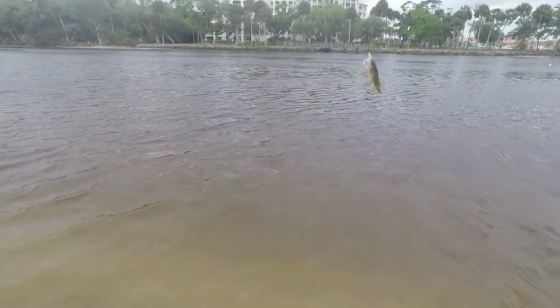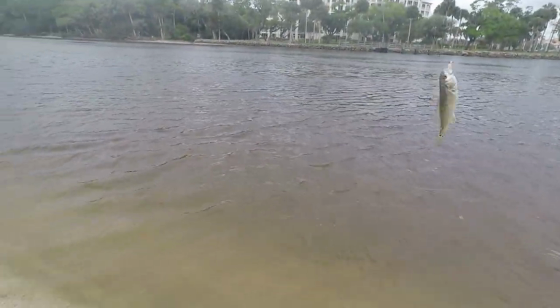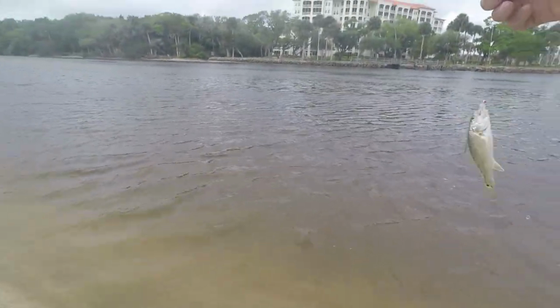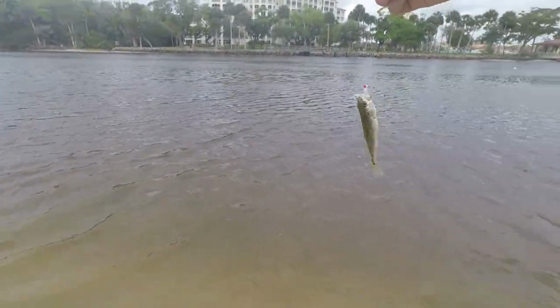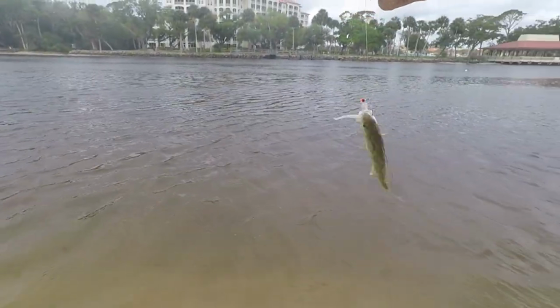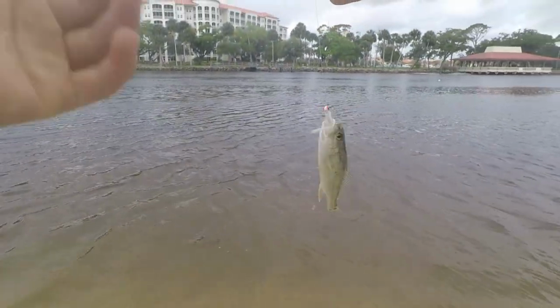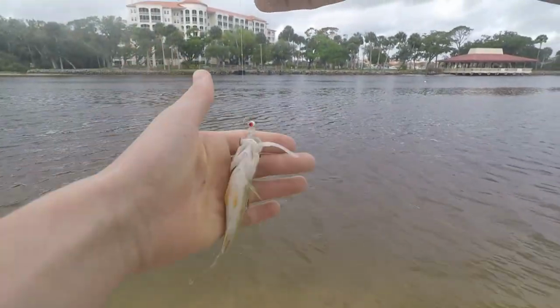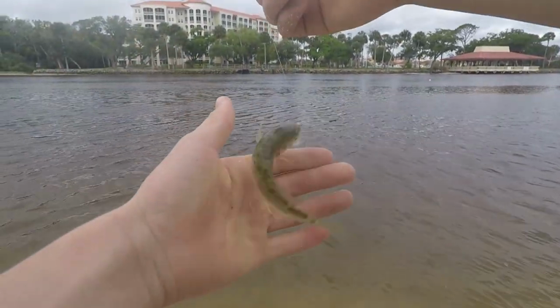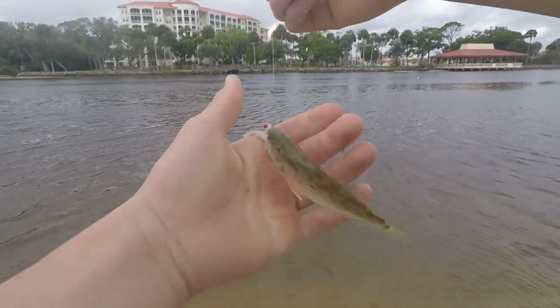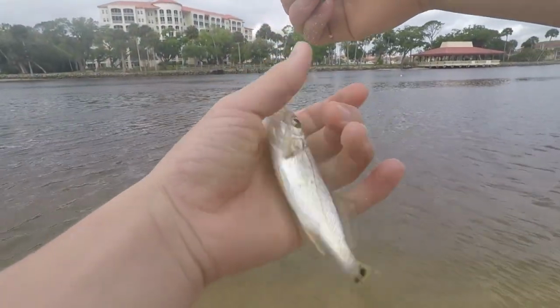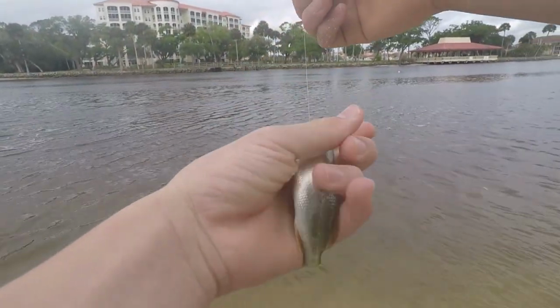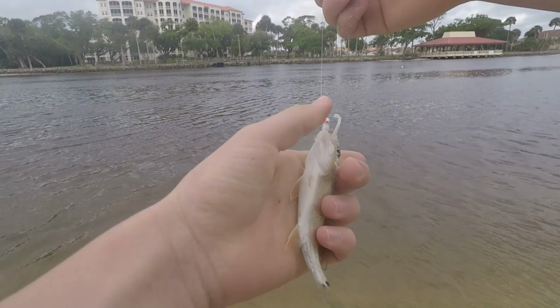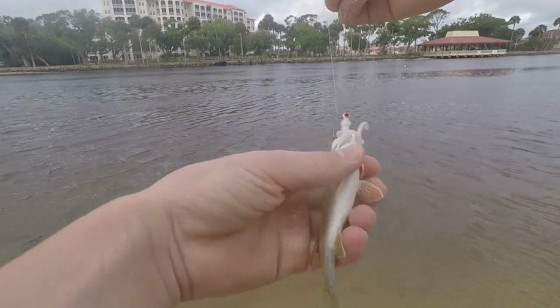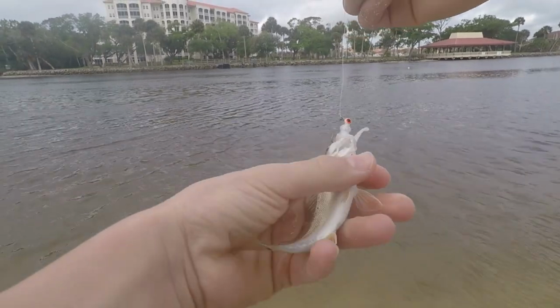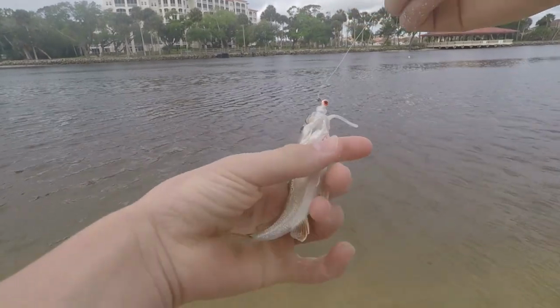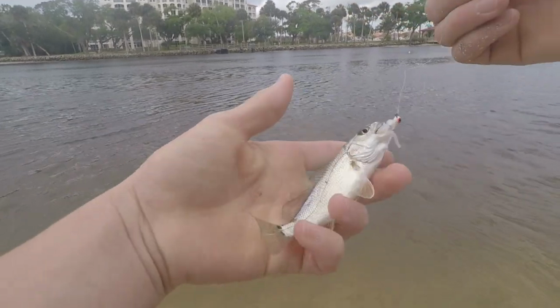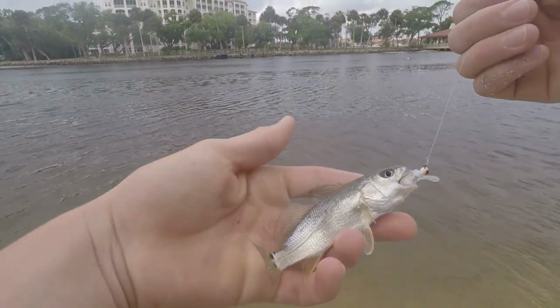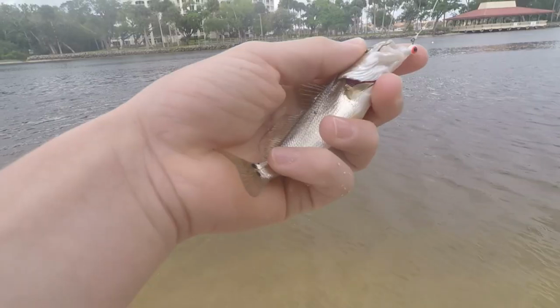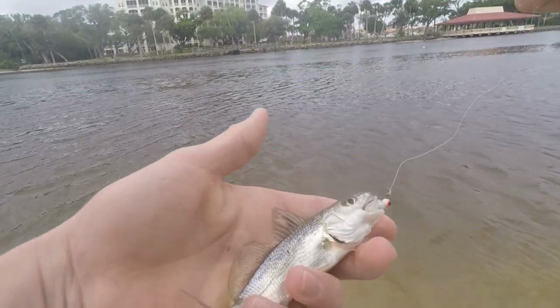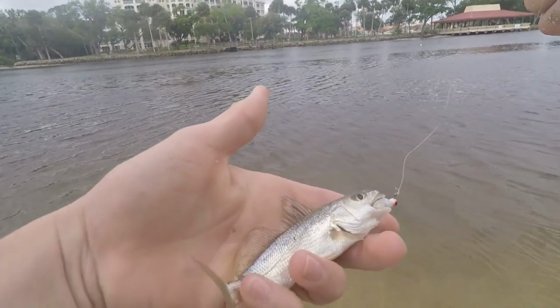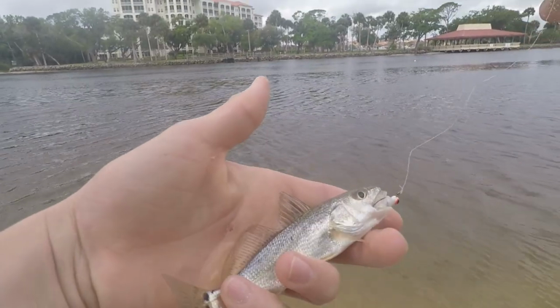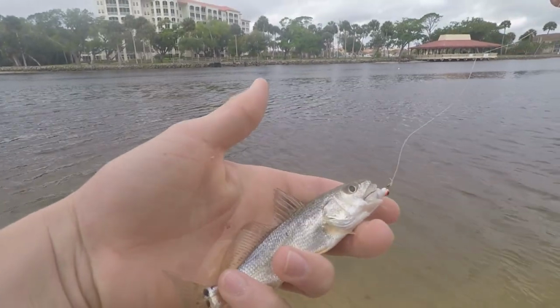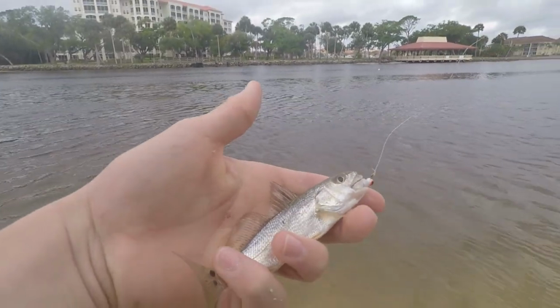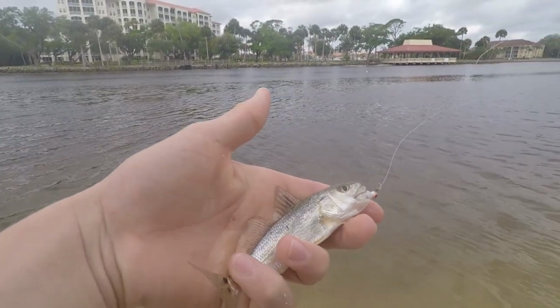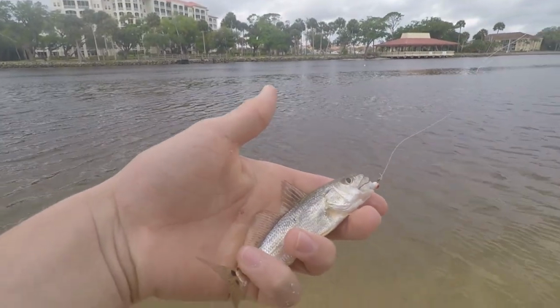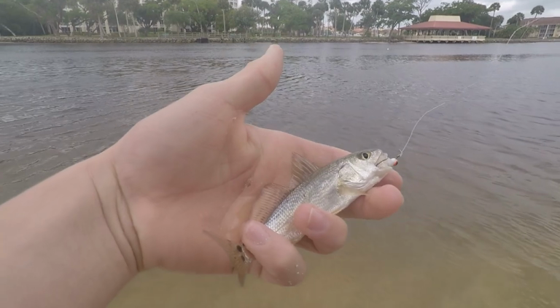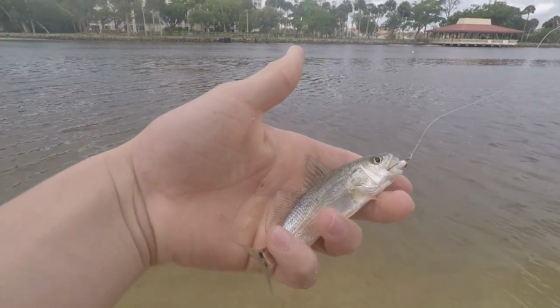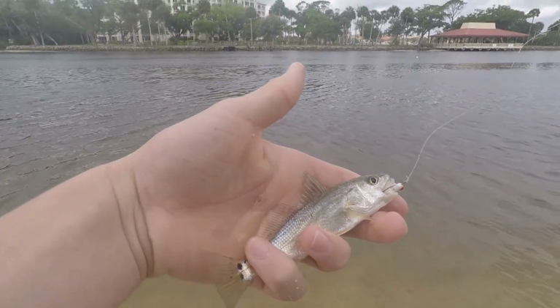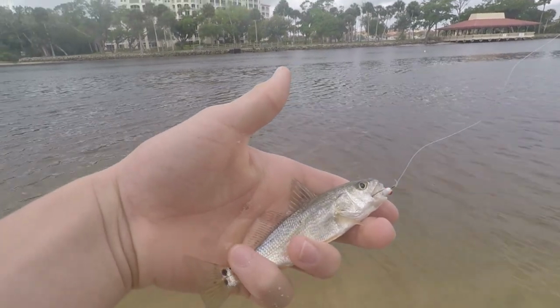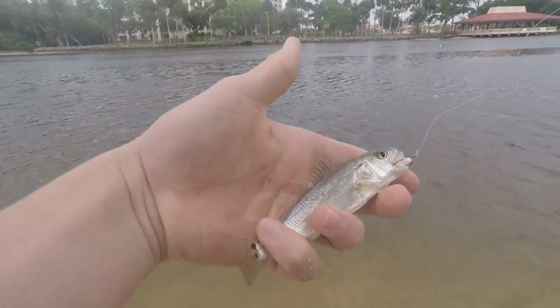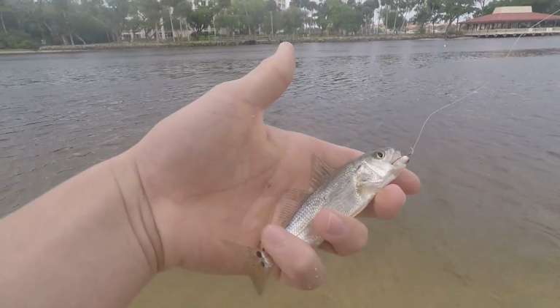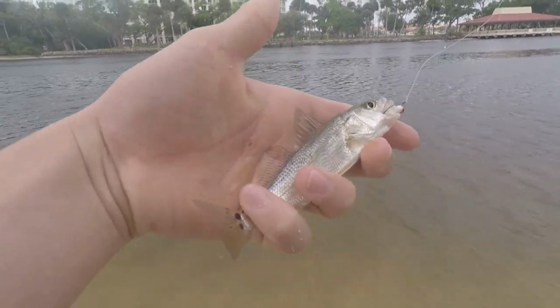Oh, what is this? Oh my gosh — there's fish number one of the day! I'm not exactly sure what it is, but it ate the Mule Minnow. I believe this might be like a little croaker or something, but you guys let me know in the comments below. That's our first fish of the day — it's really cool.